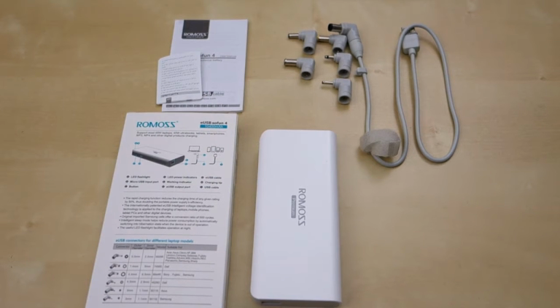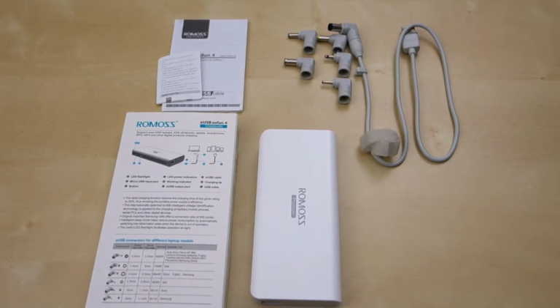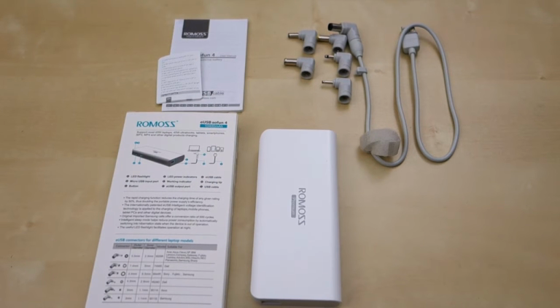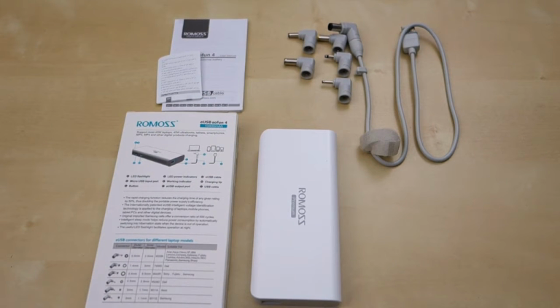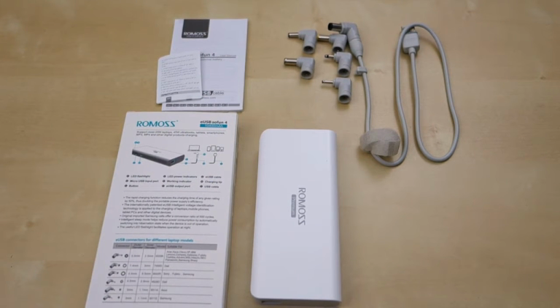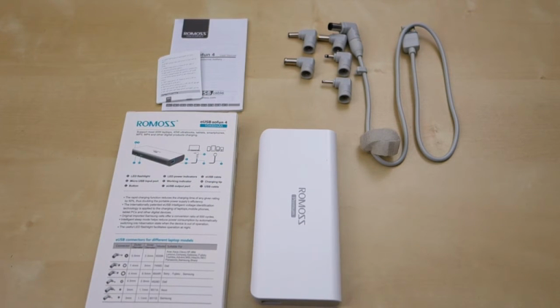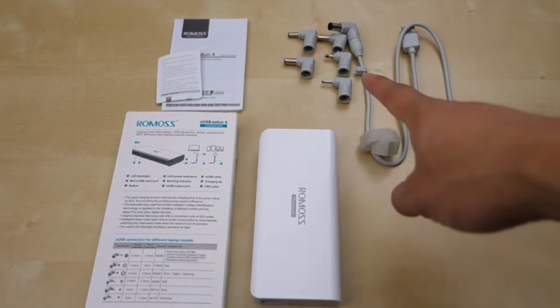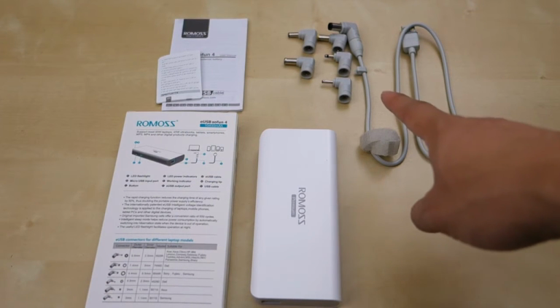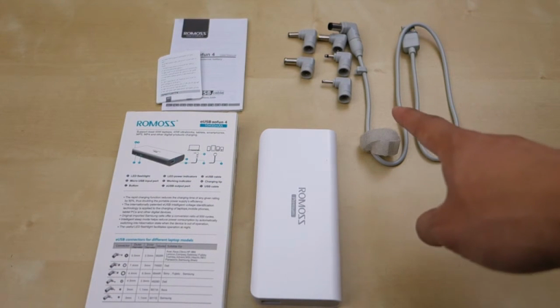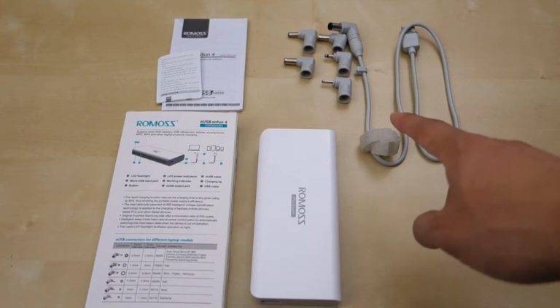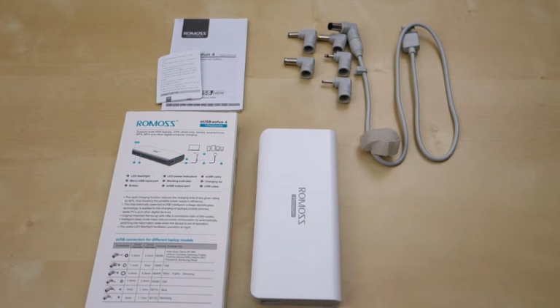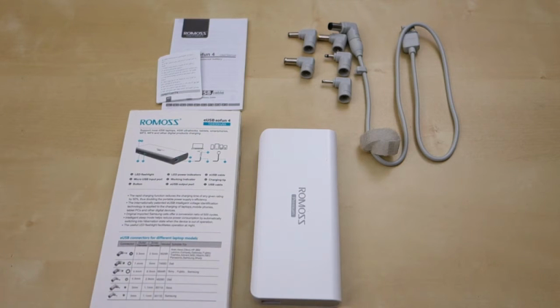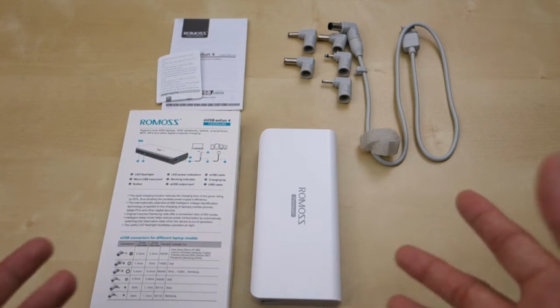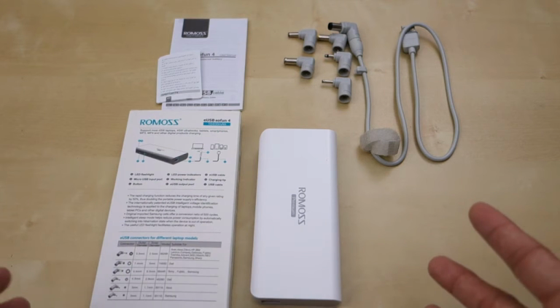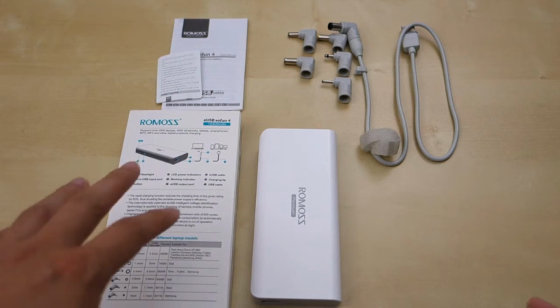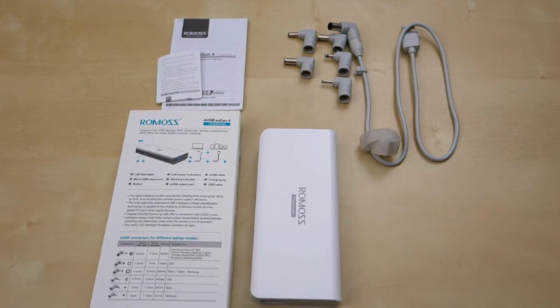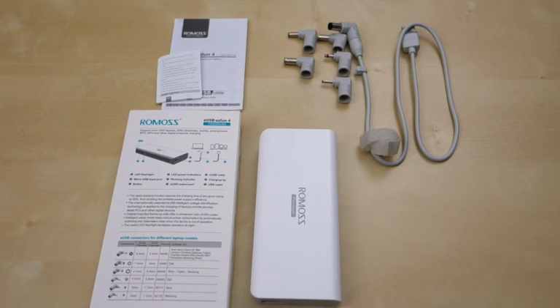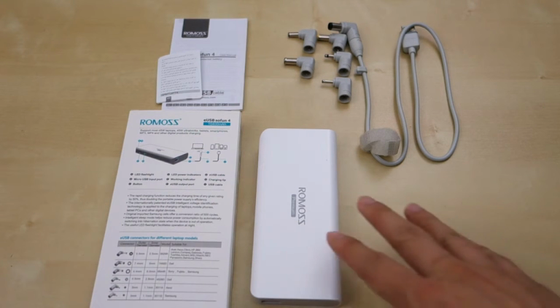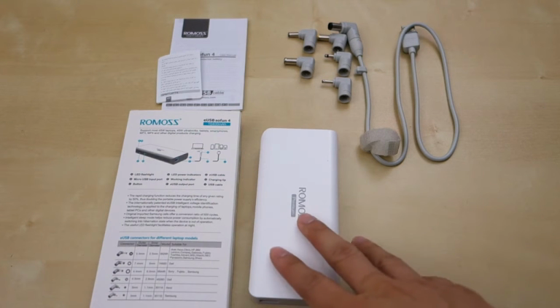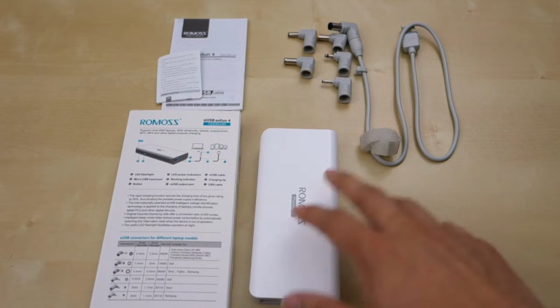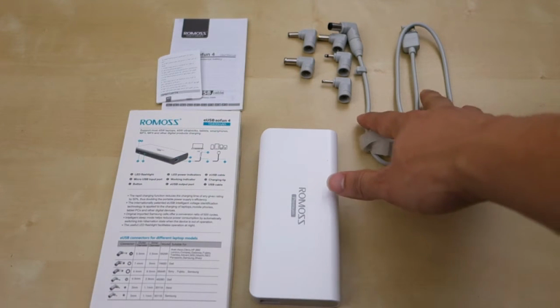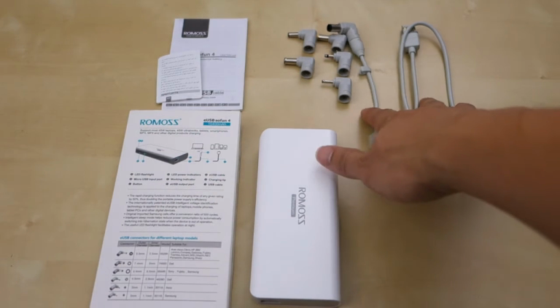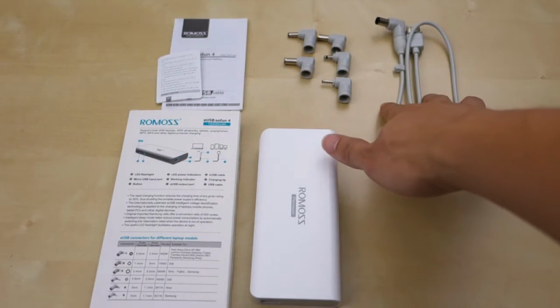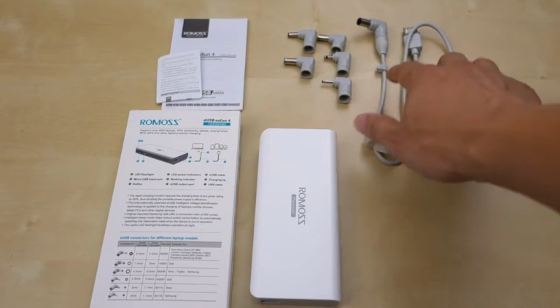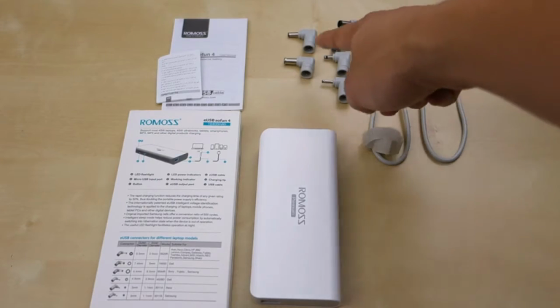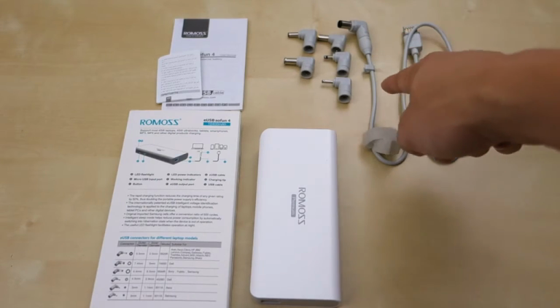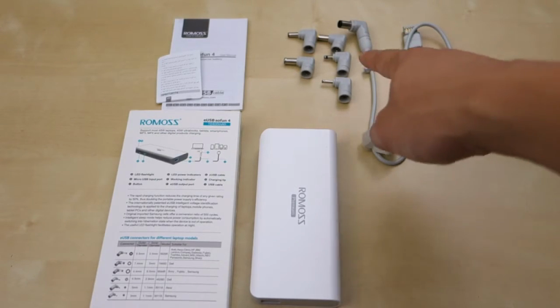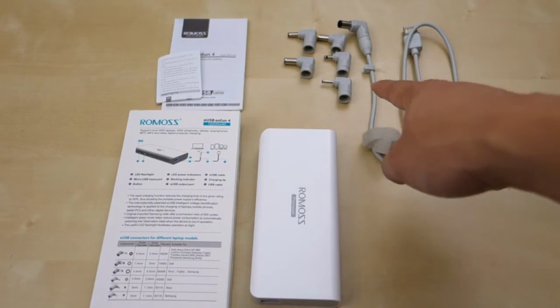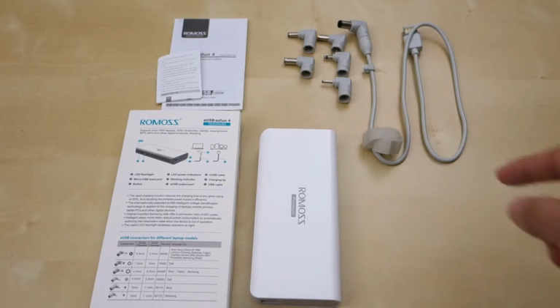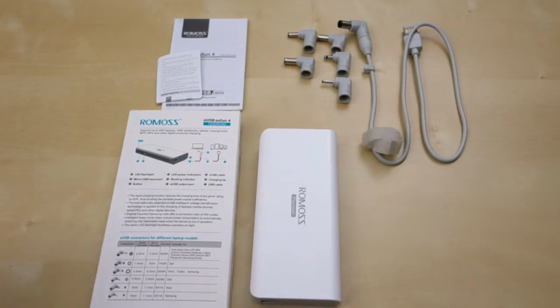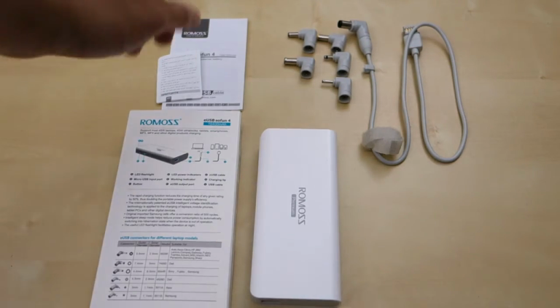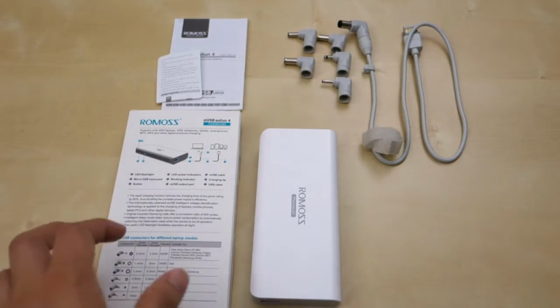This is an external battery pack that features a bunch of different outlet tips that you can use to charge your laptop. It came in a bigger package but broken down here you have the battery pack itself, a charging cable, six different tips for different laptop types, and a user manual.